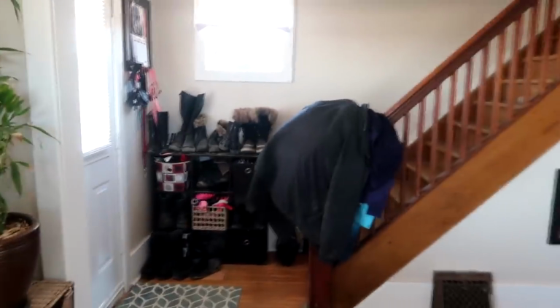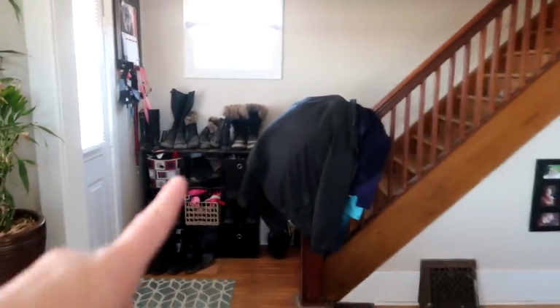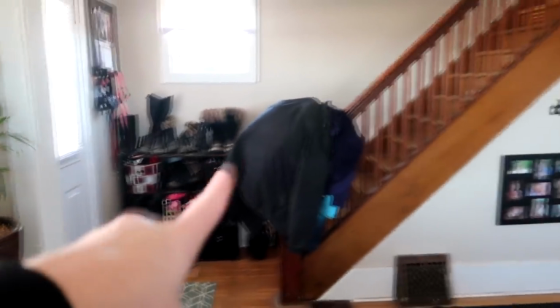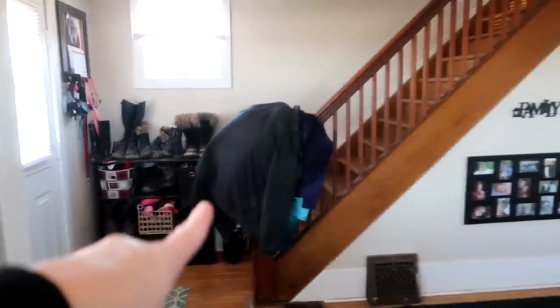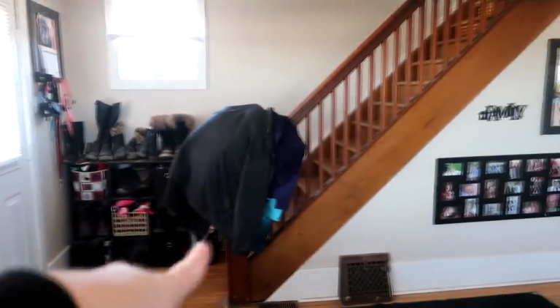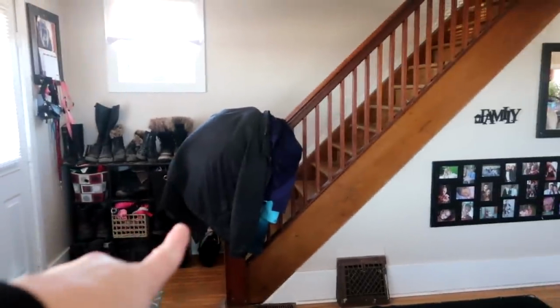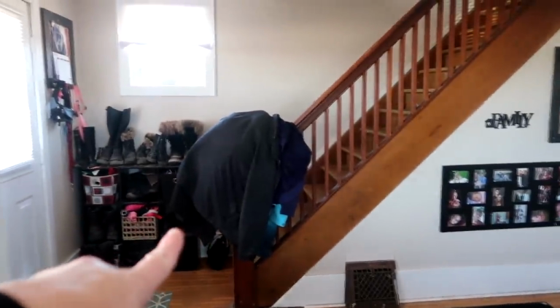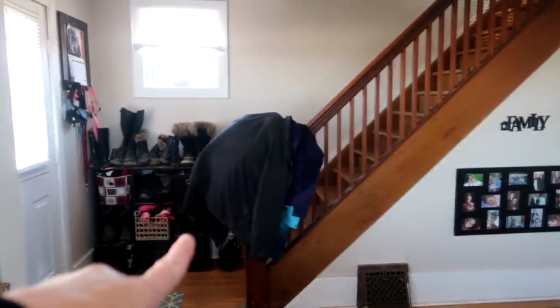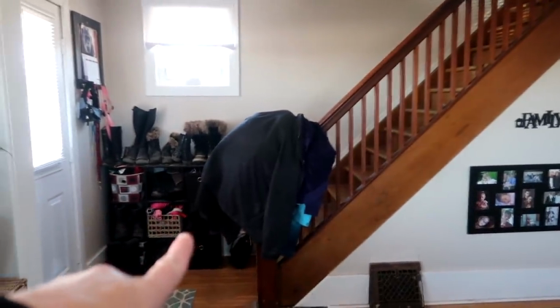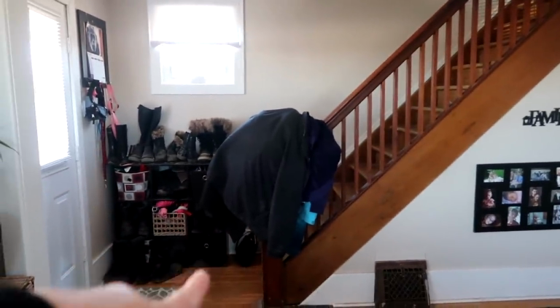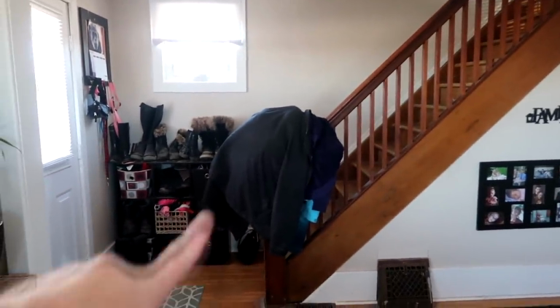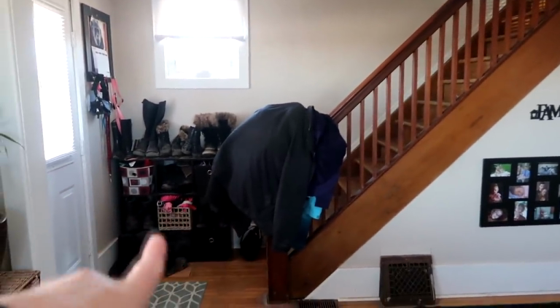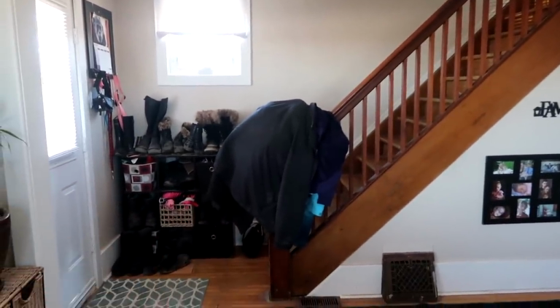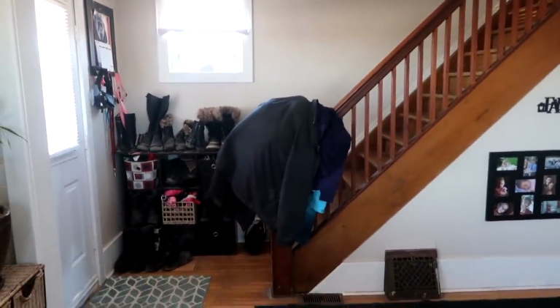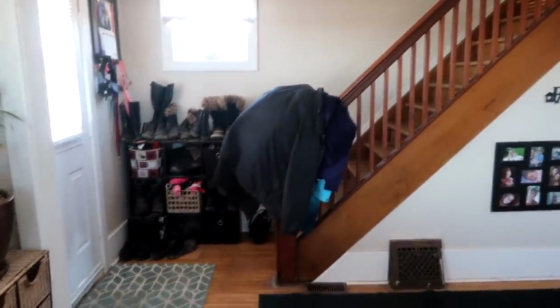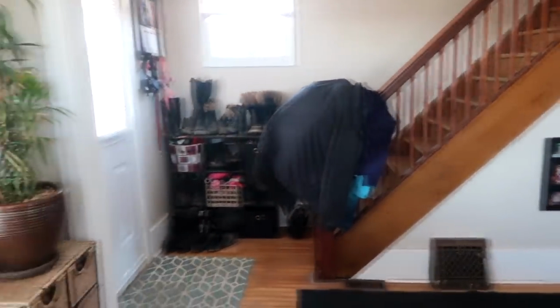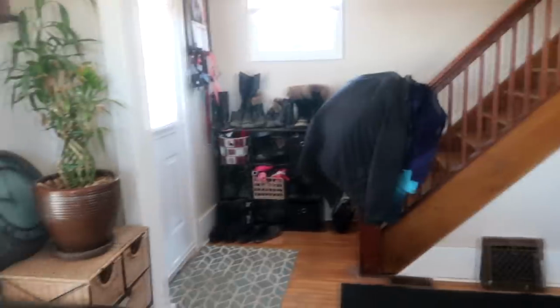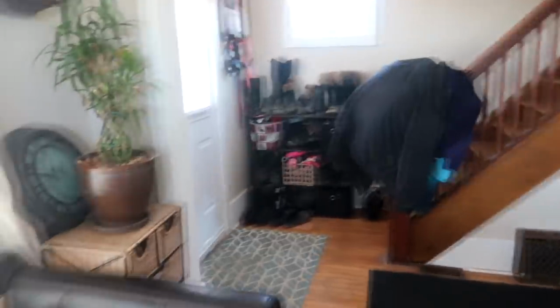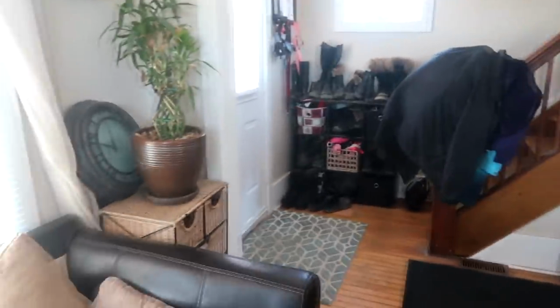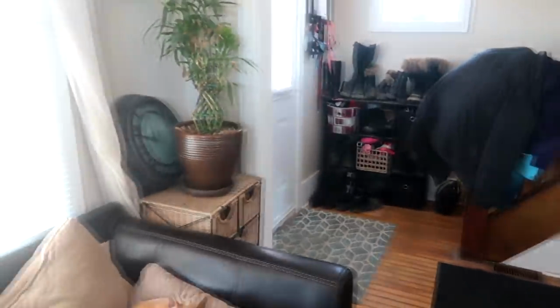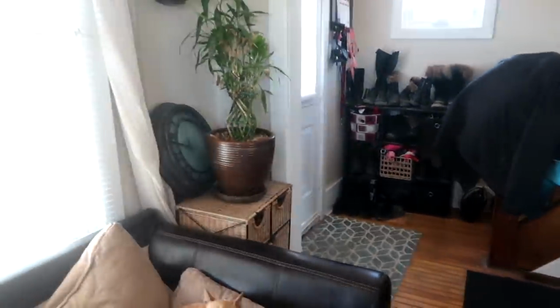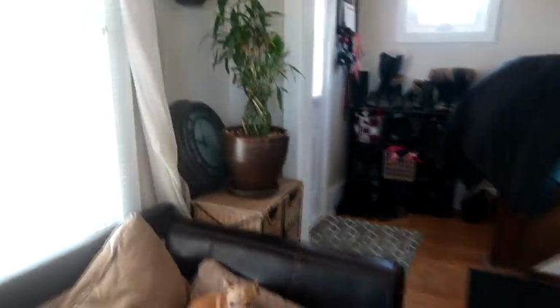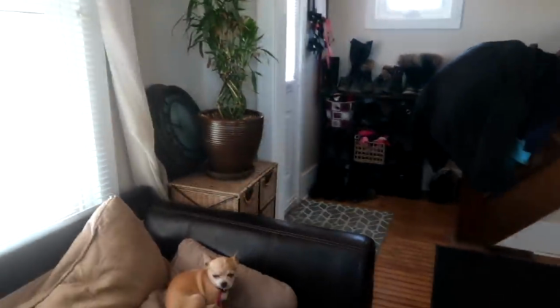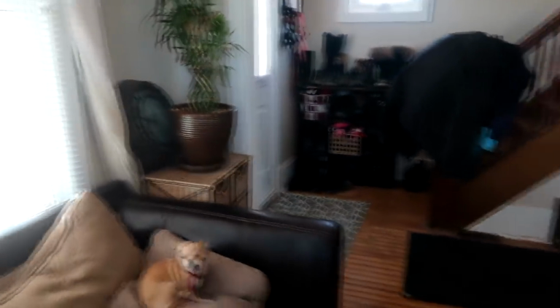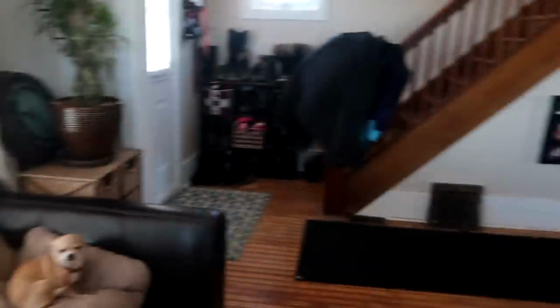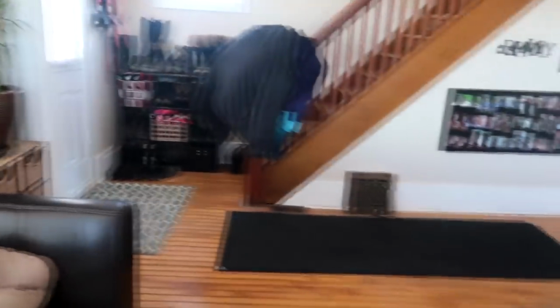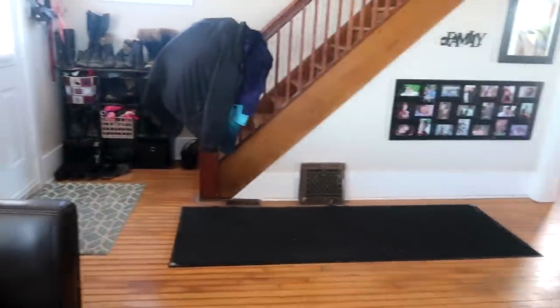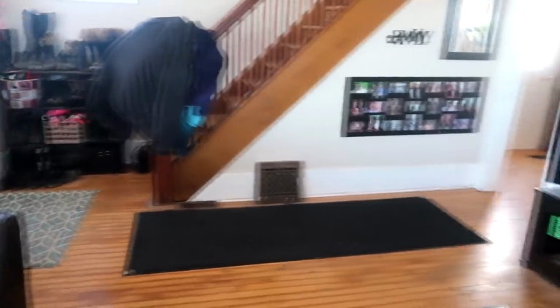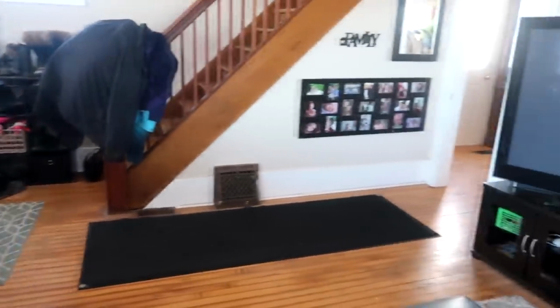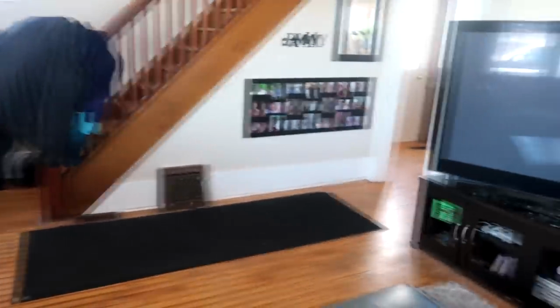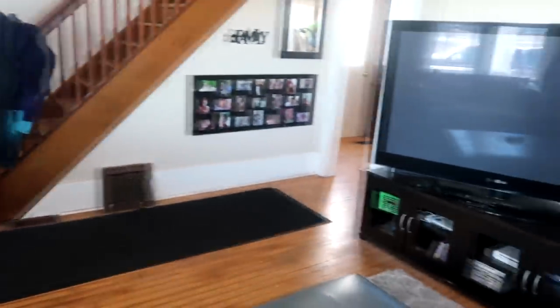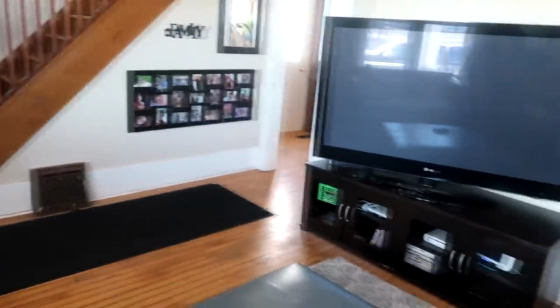Temporarily we store our coats on the banister because there's no closet in this house. This is a very, very old farmhouse — and this is it, this is our living room.